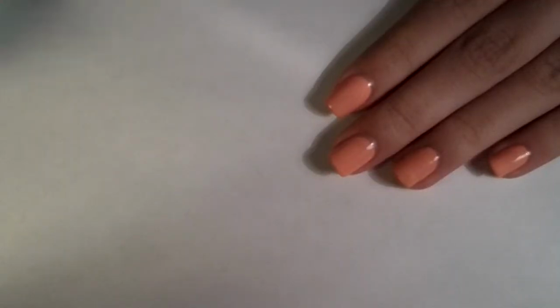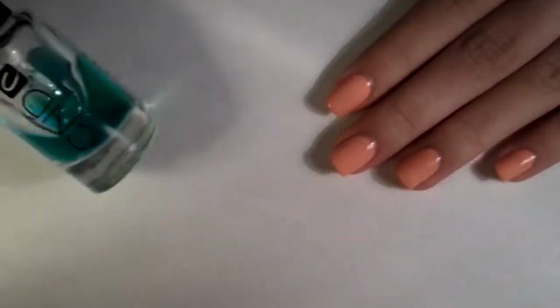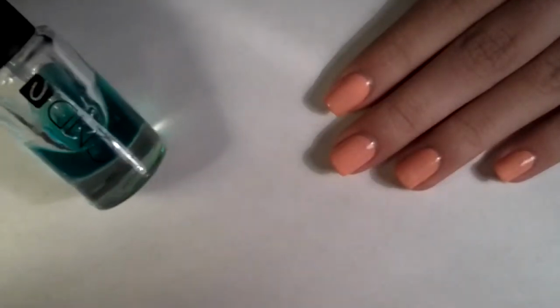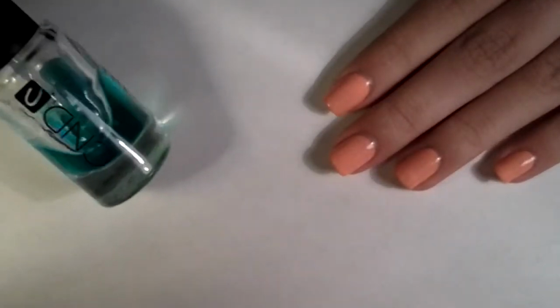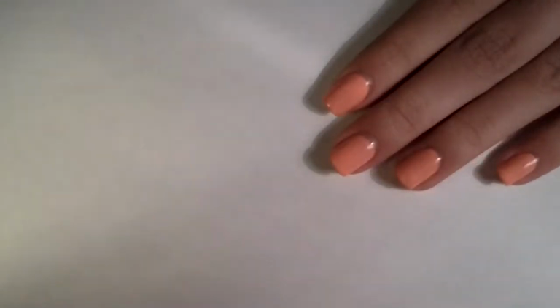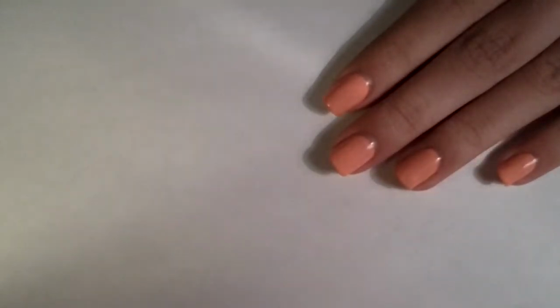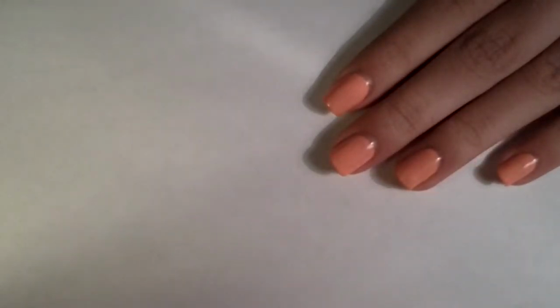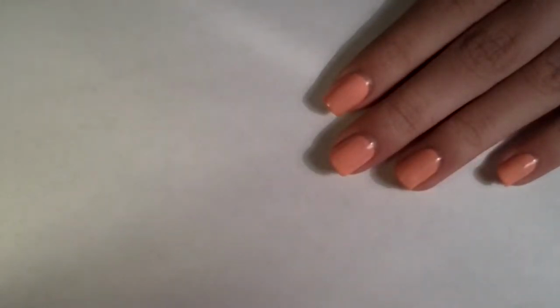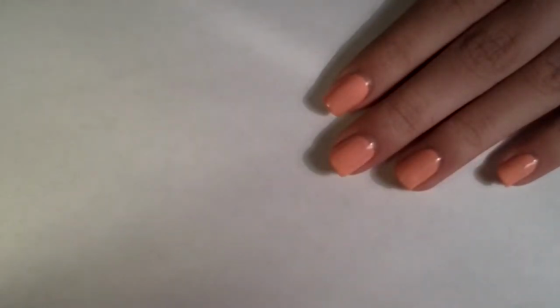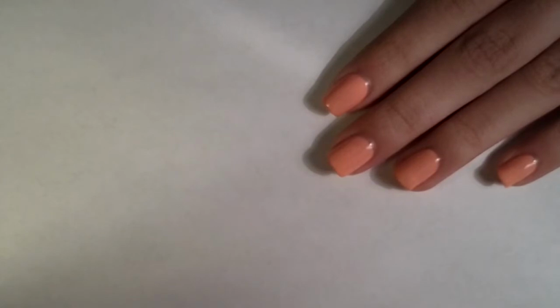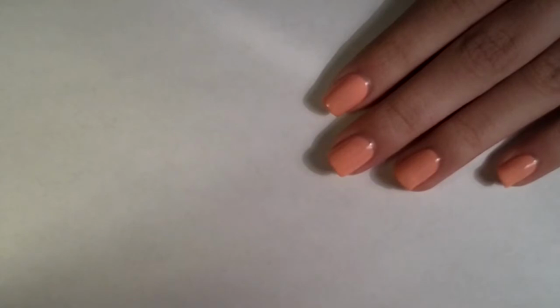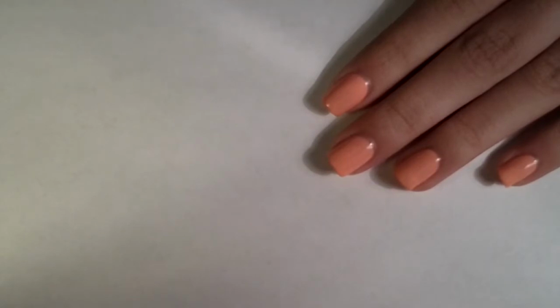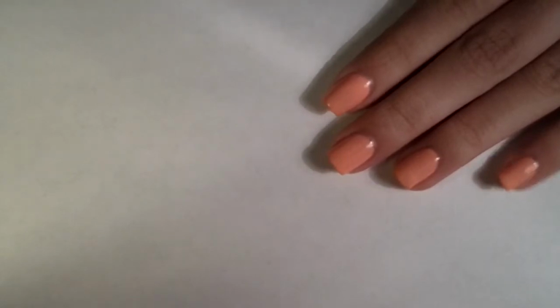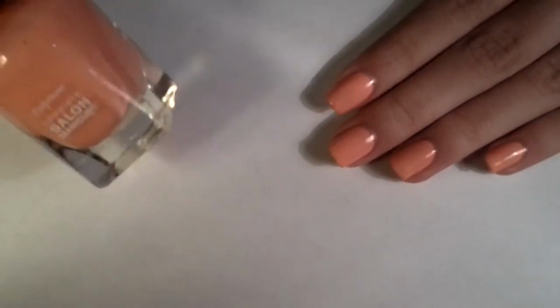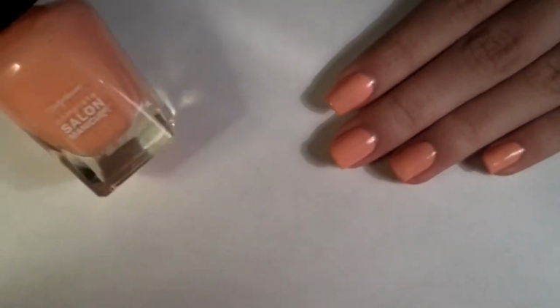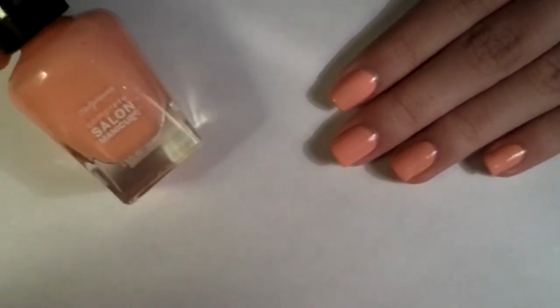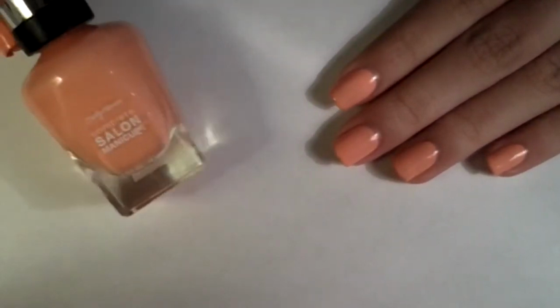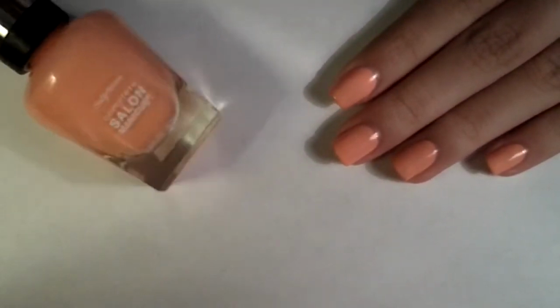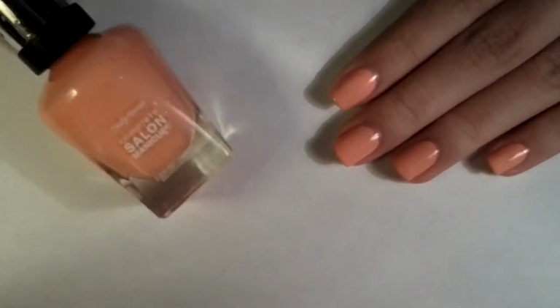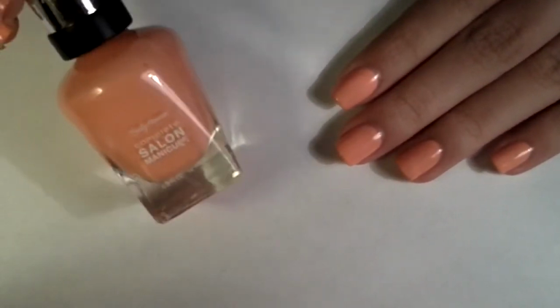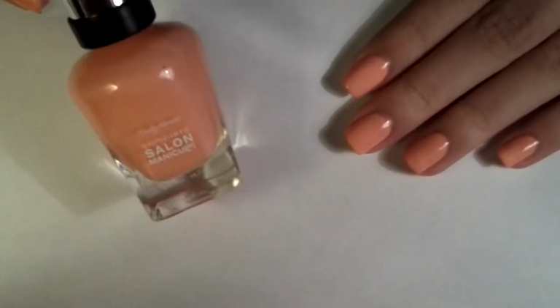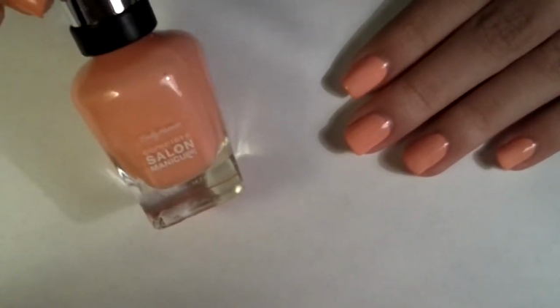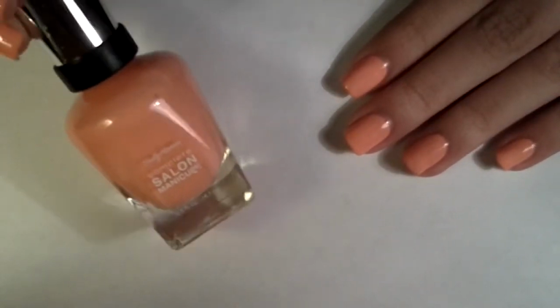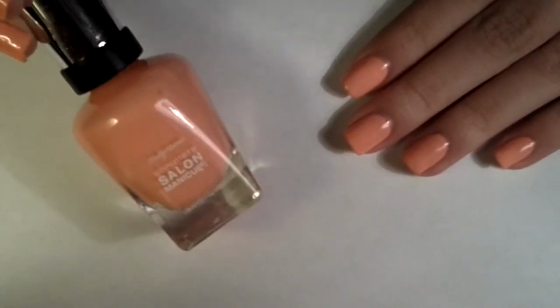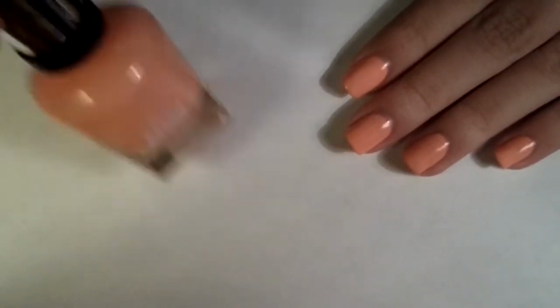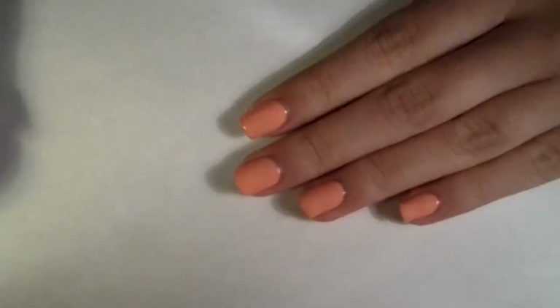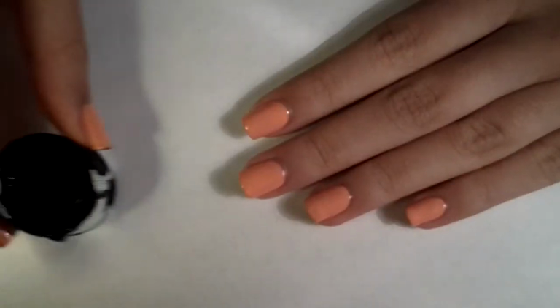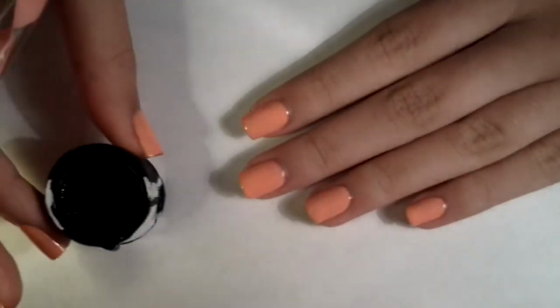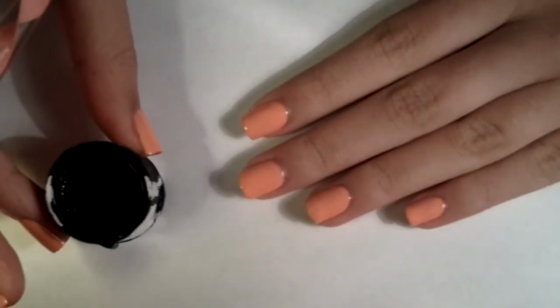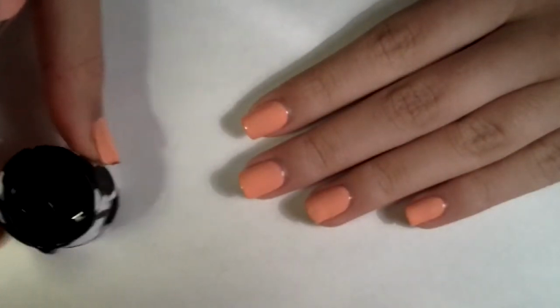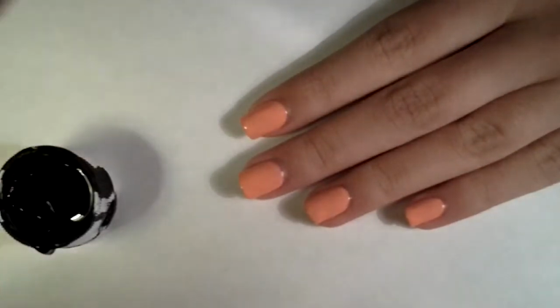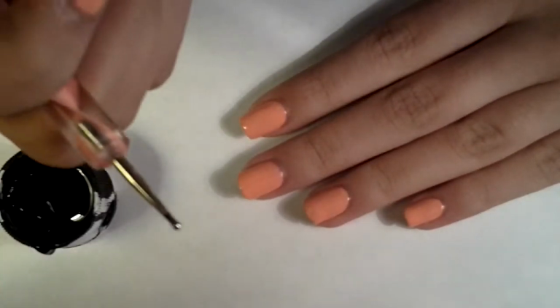Start with a base coat and paint your nails with a coral polish. You can choose any color you'd like — I just decided to do it with a coral polish.